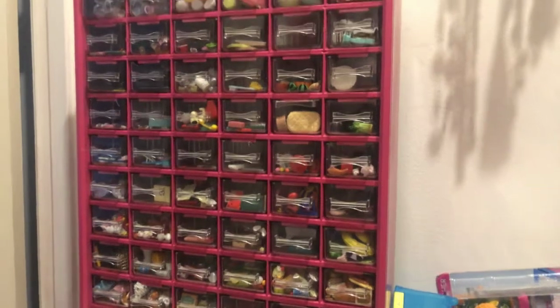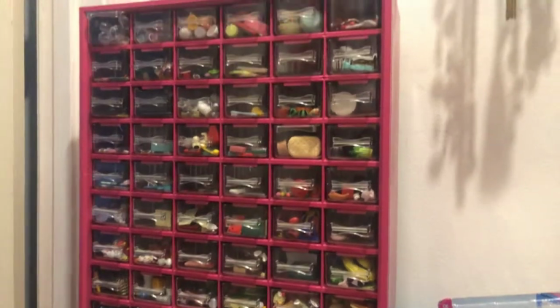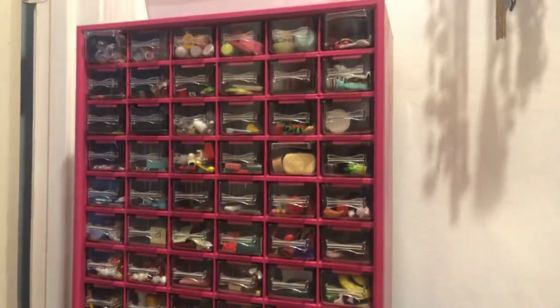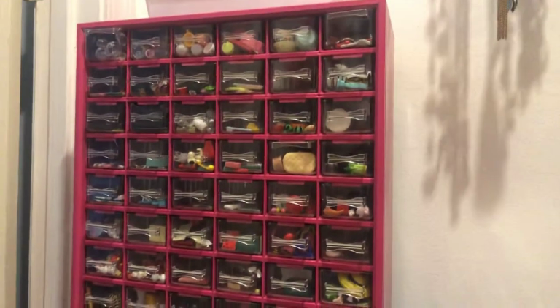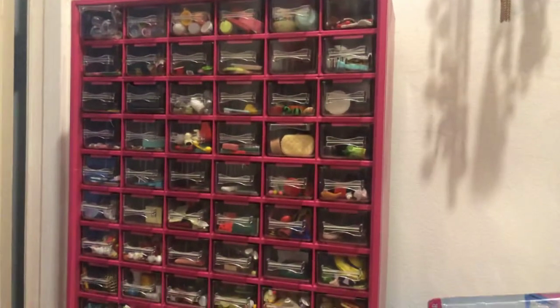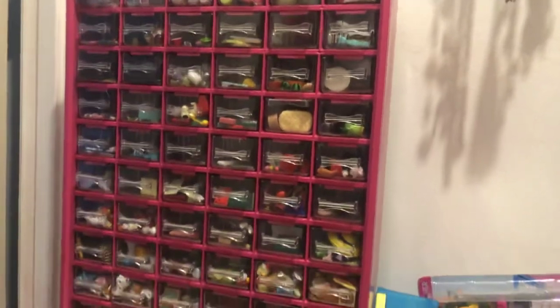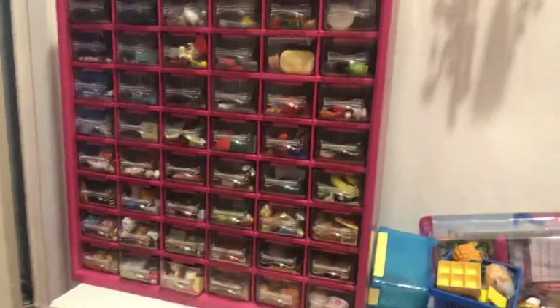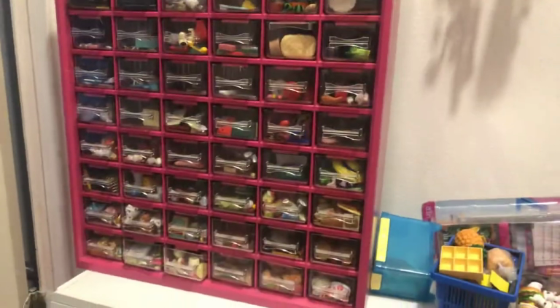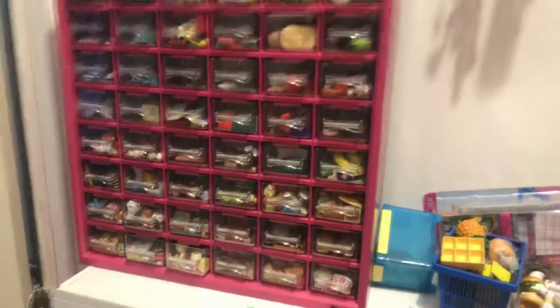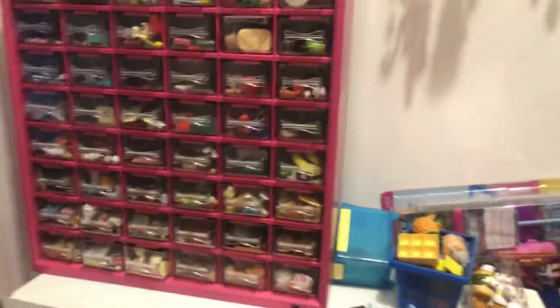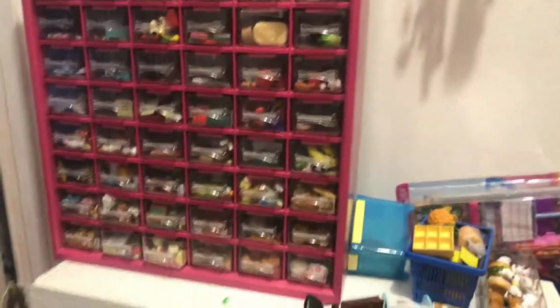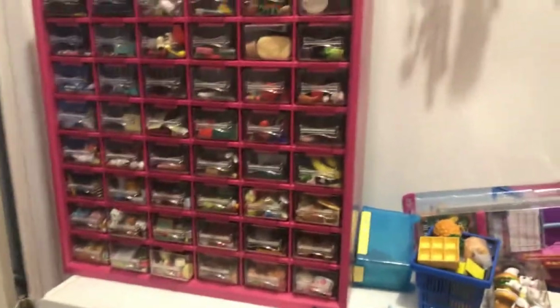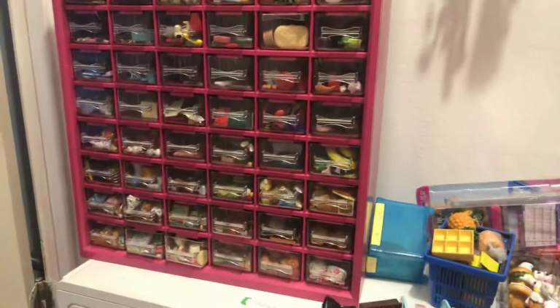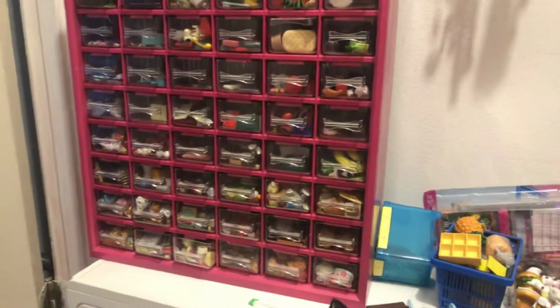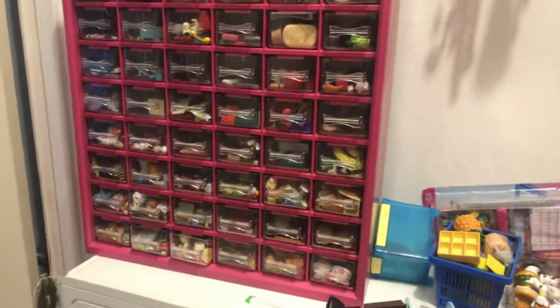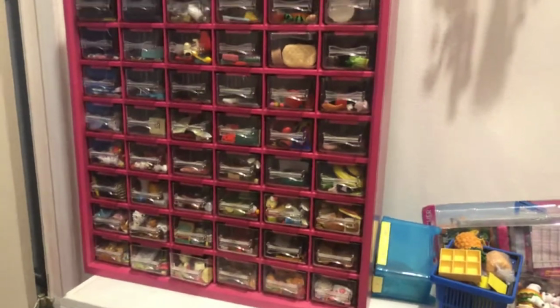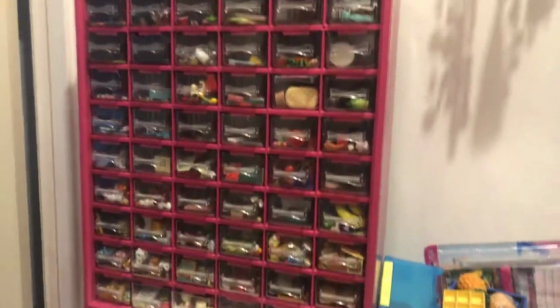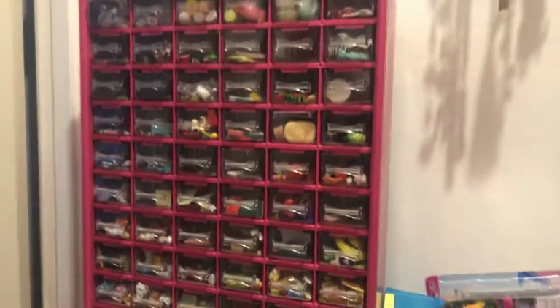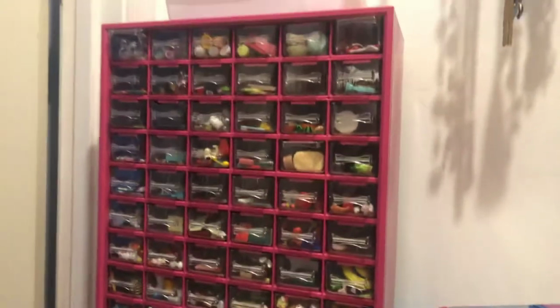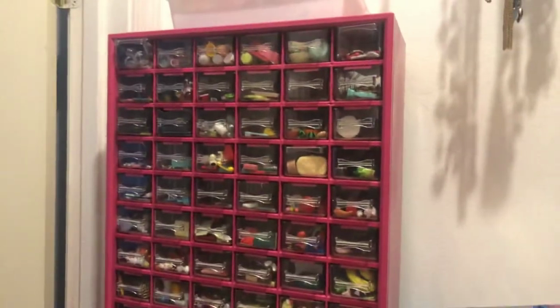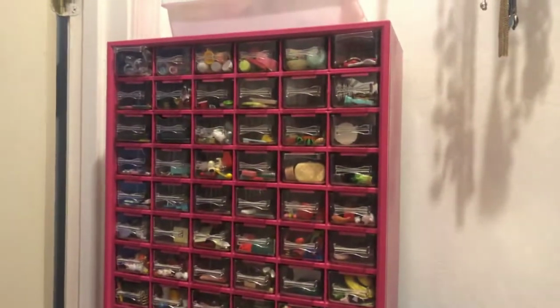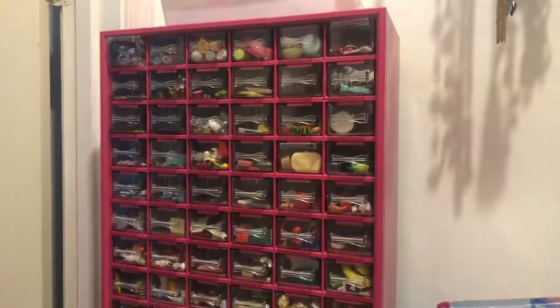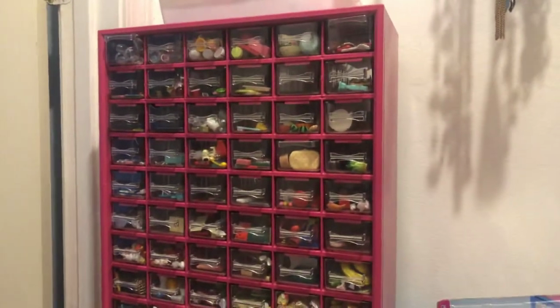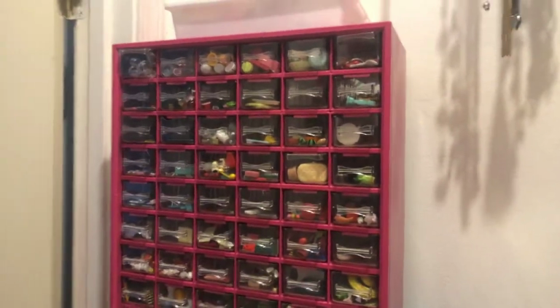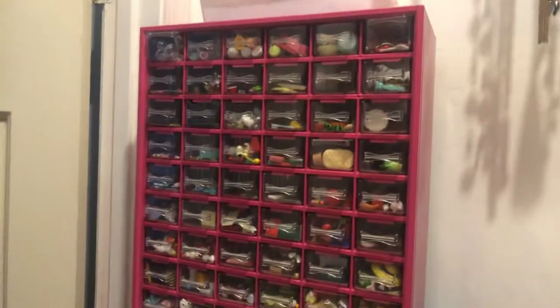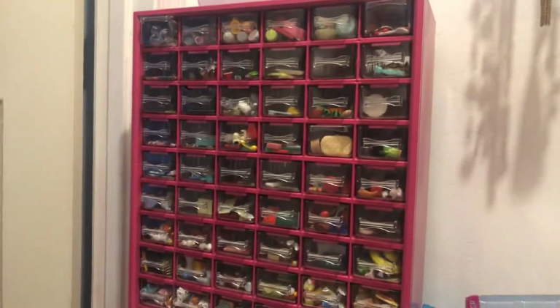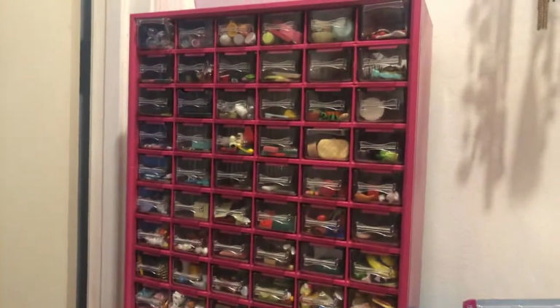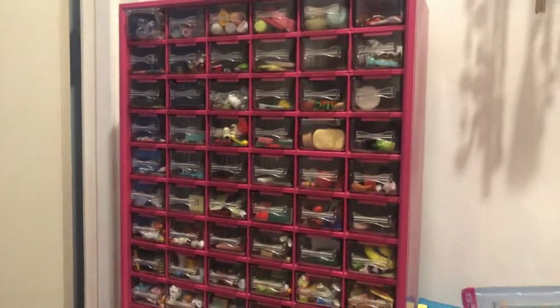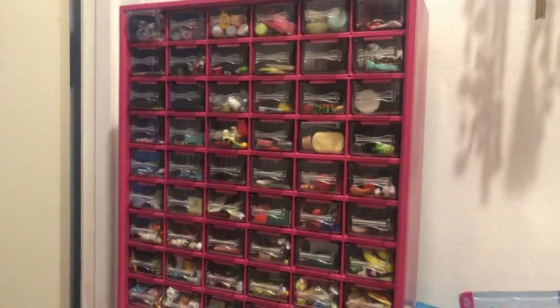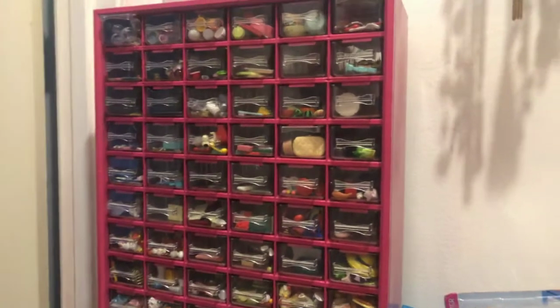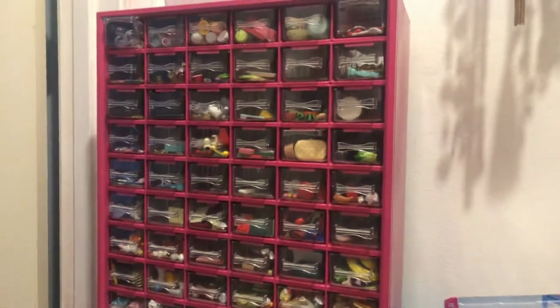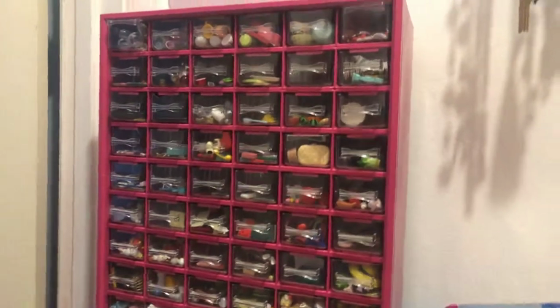Hey everyone, today I'm going to show you my rement collection and there's going to be two parts to this. The other part is going to not have sound and I'm sorry about that. But anyways, let's not waste any time.